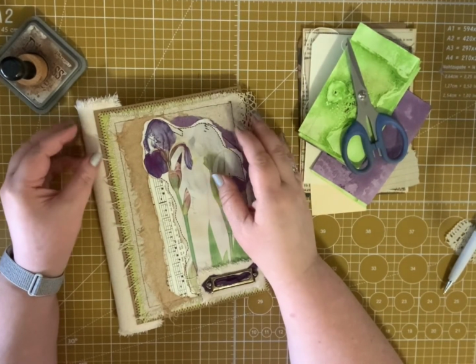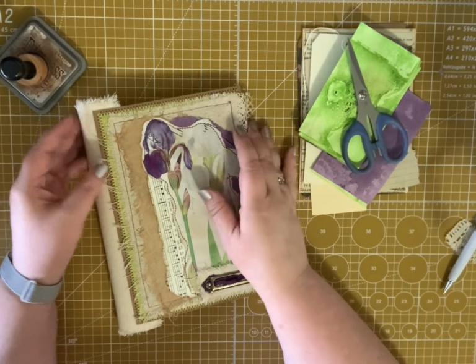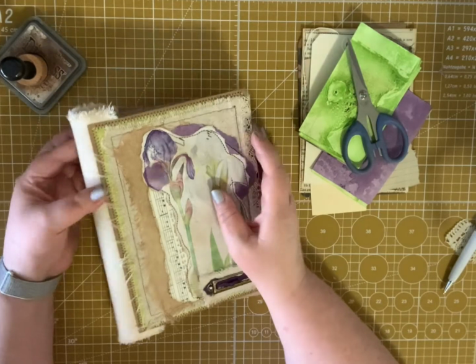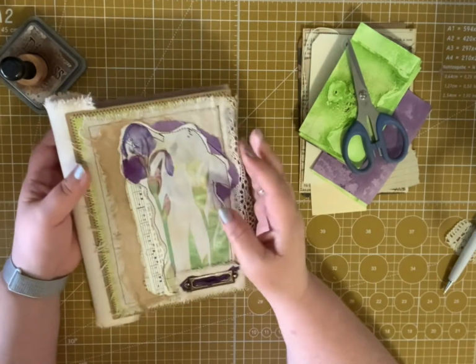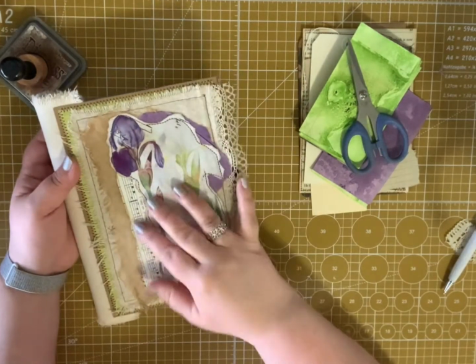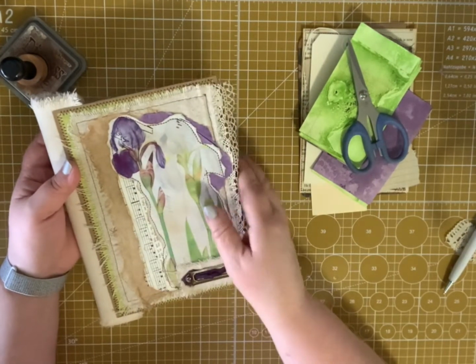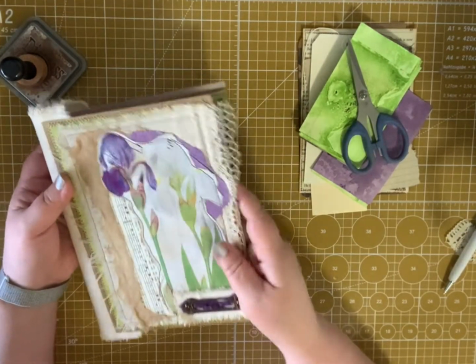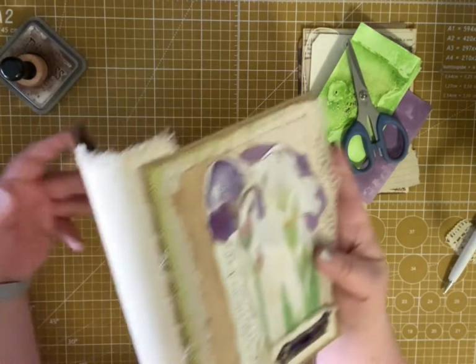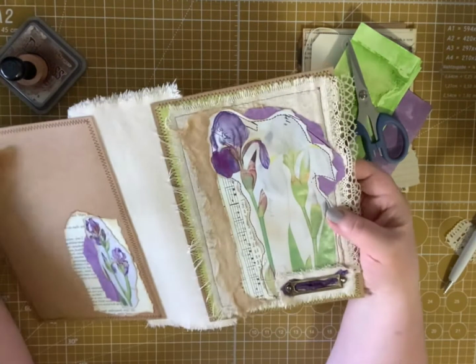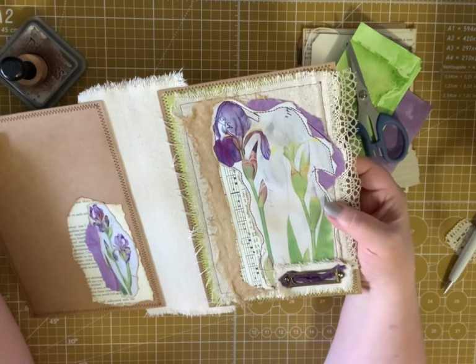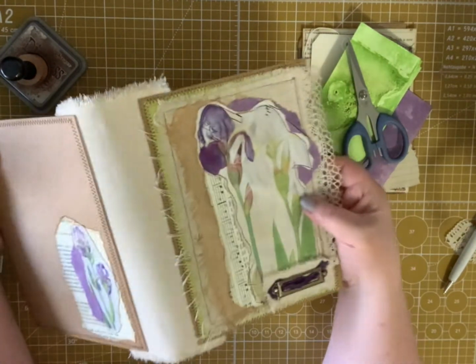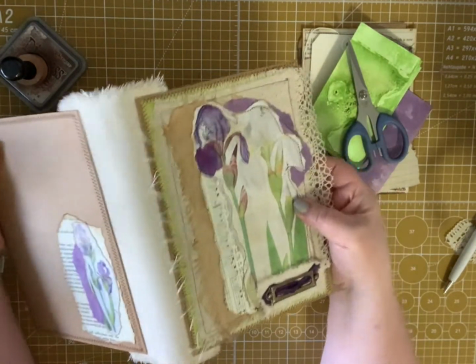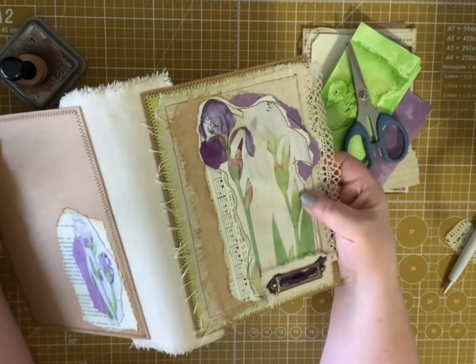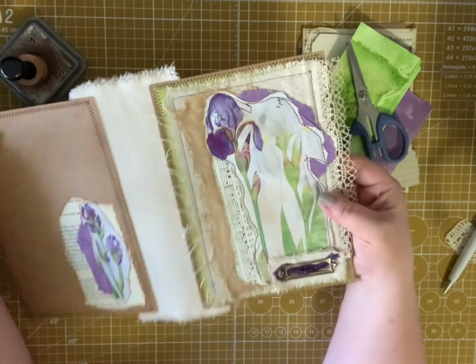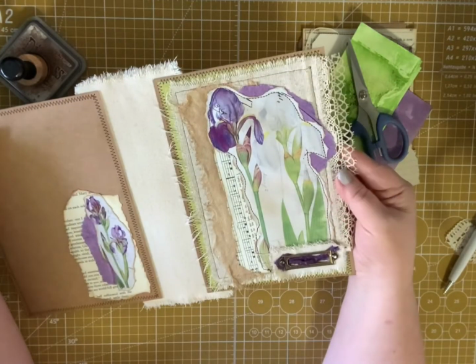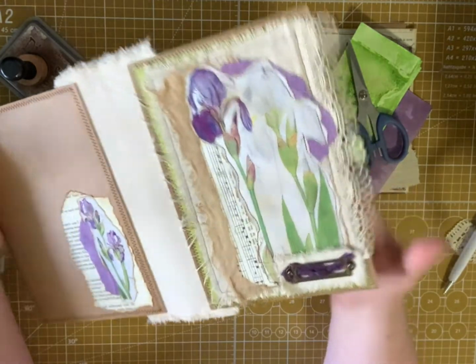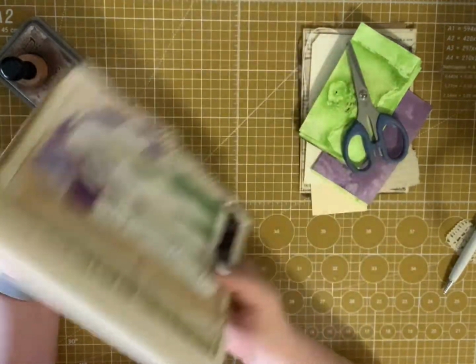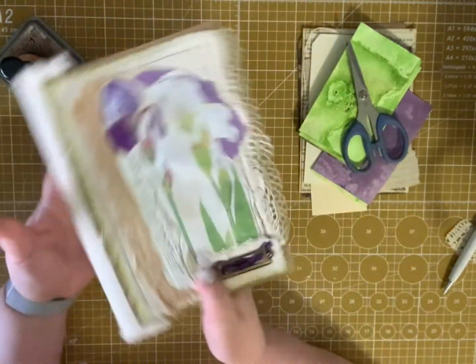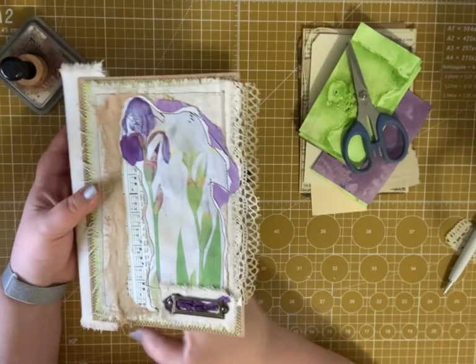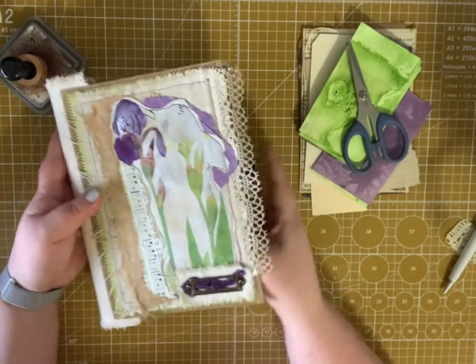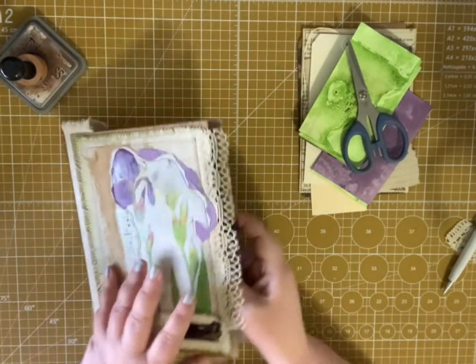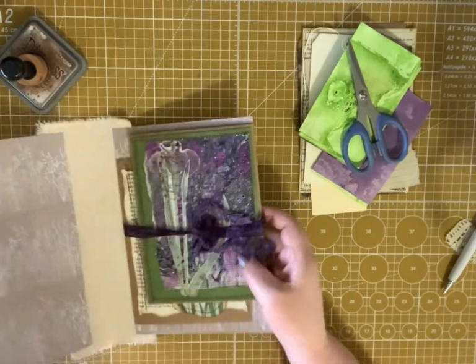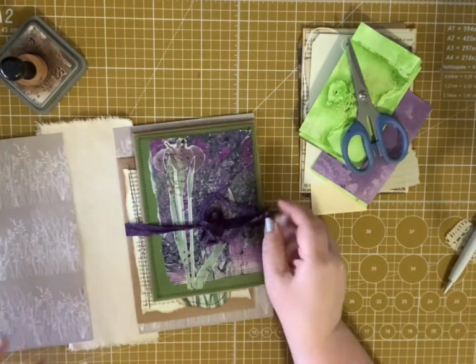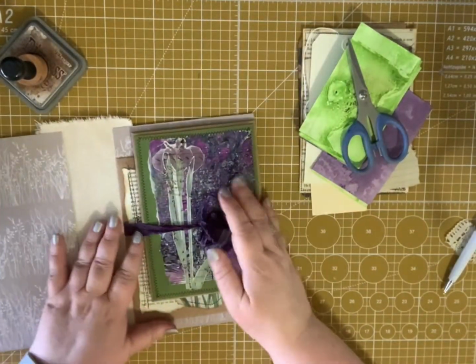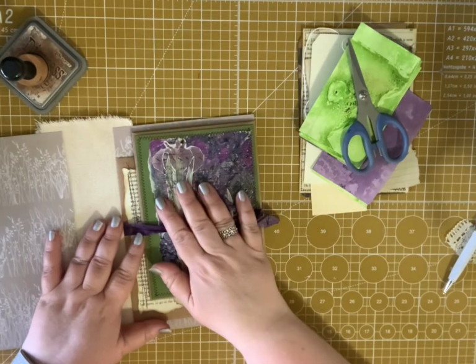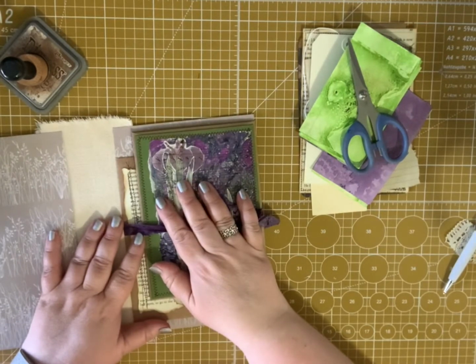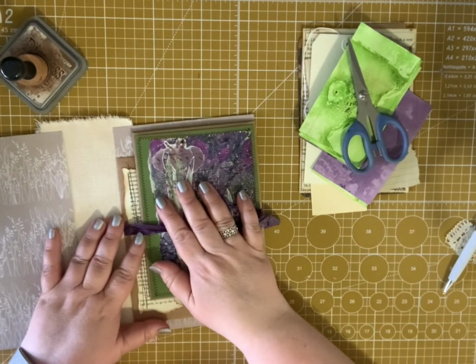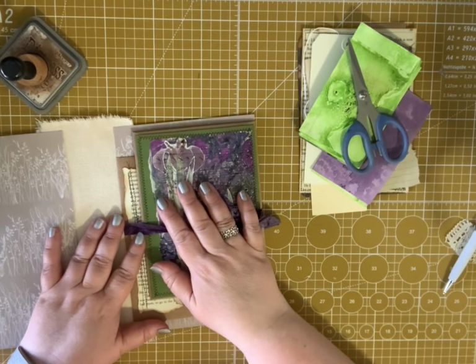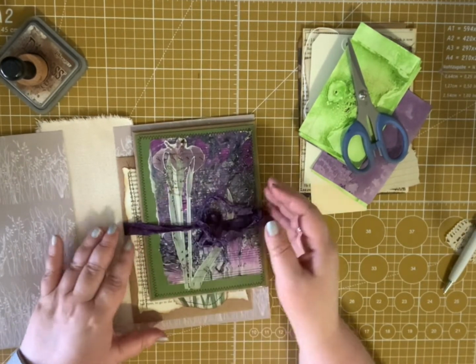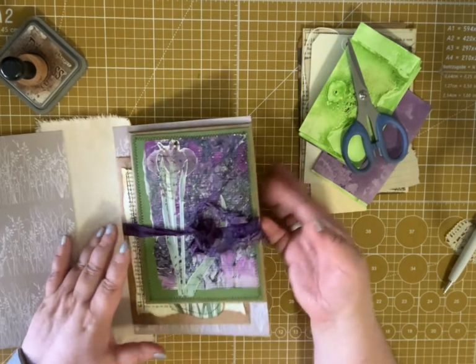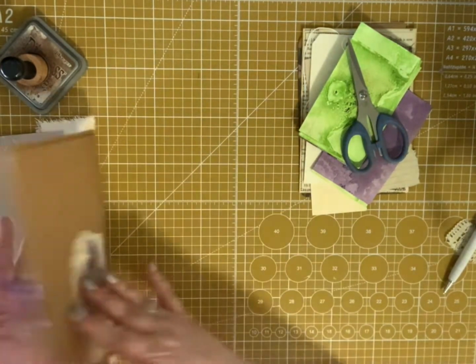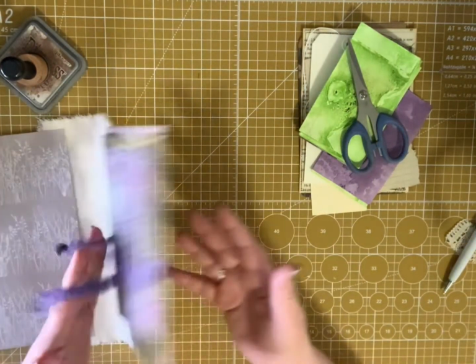So far in part one we made the cover, this really nice fabric spine. And in part two we made this envelope flip on the back cover.